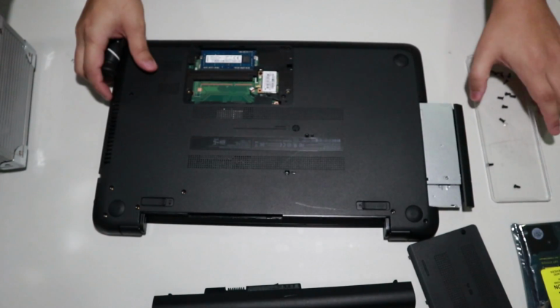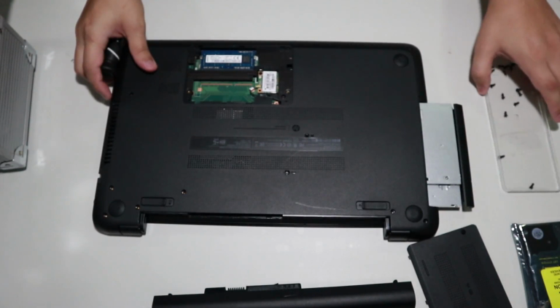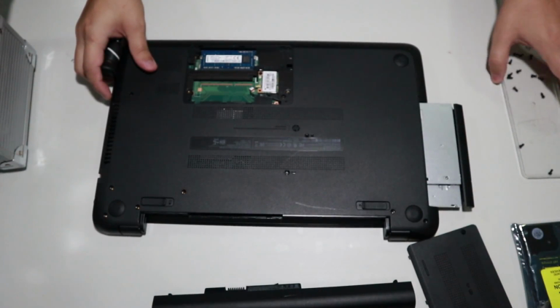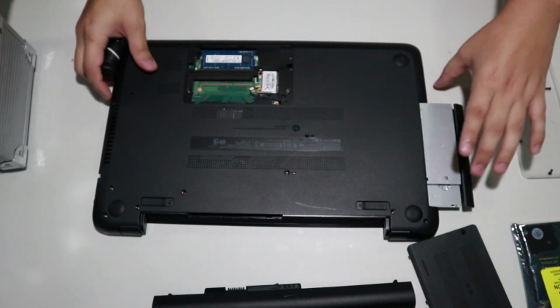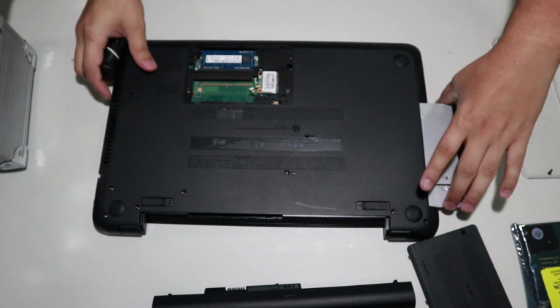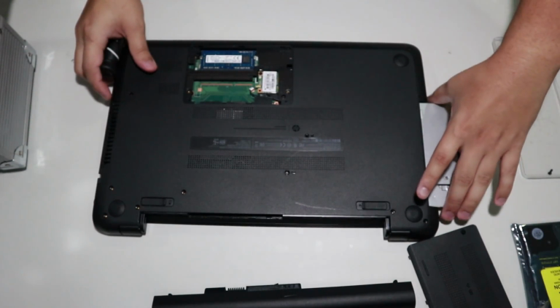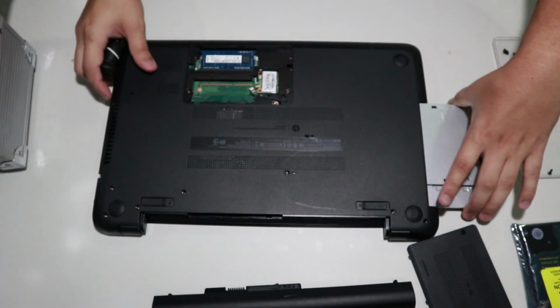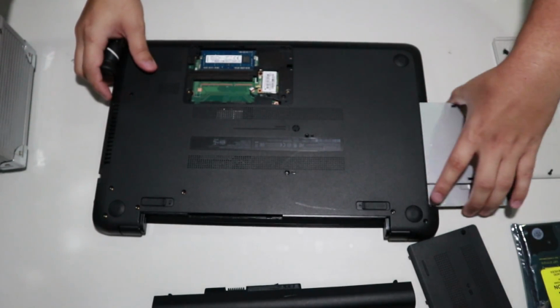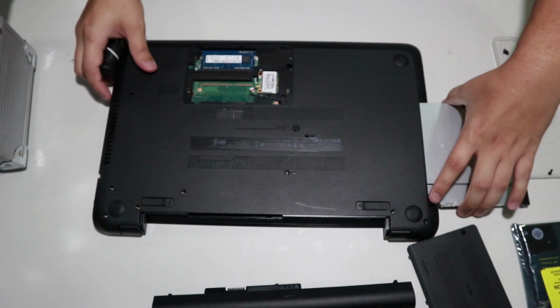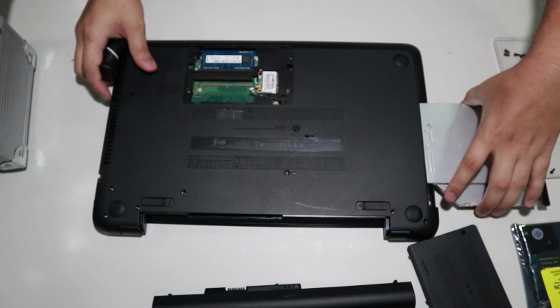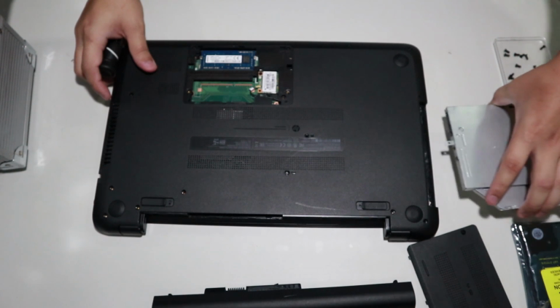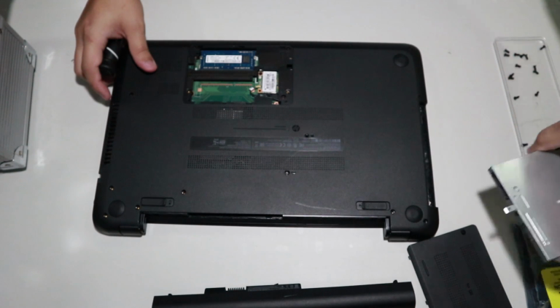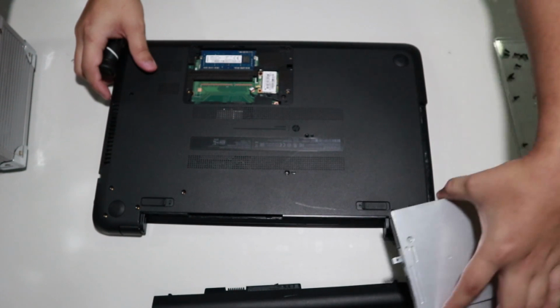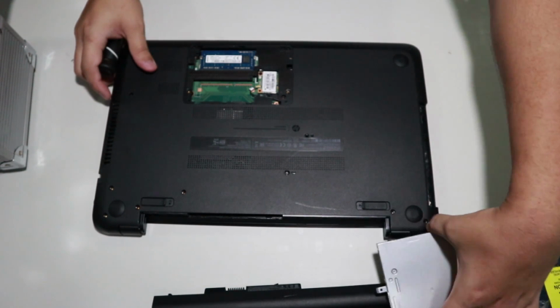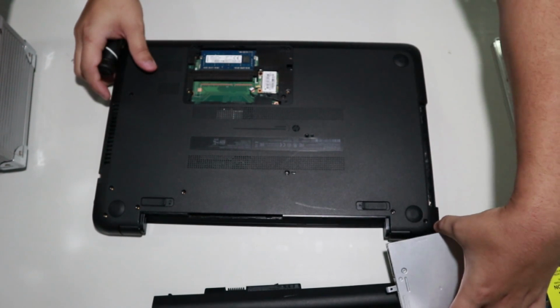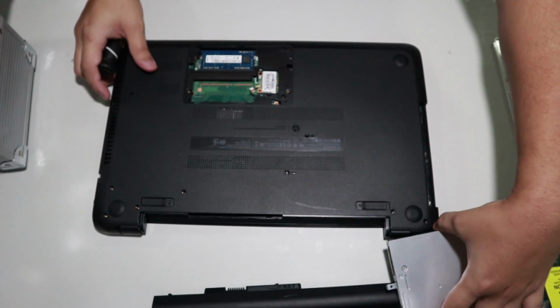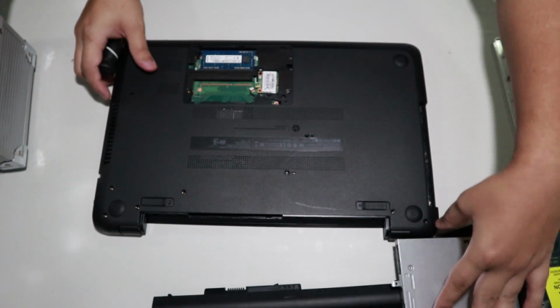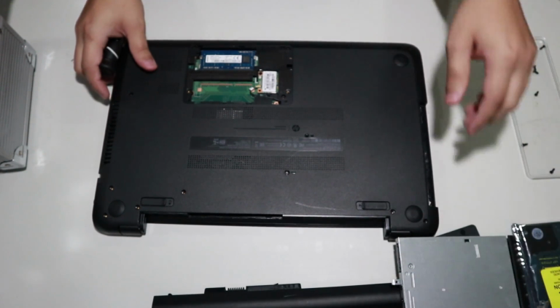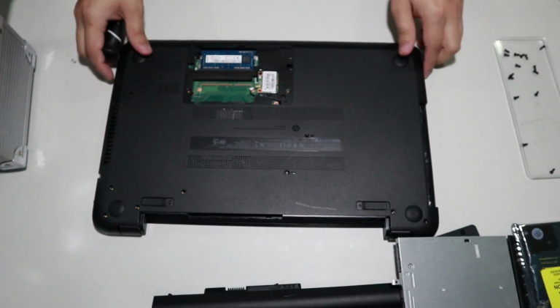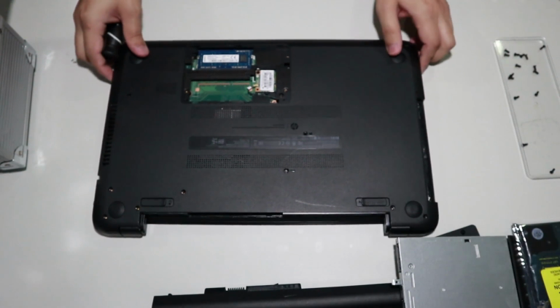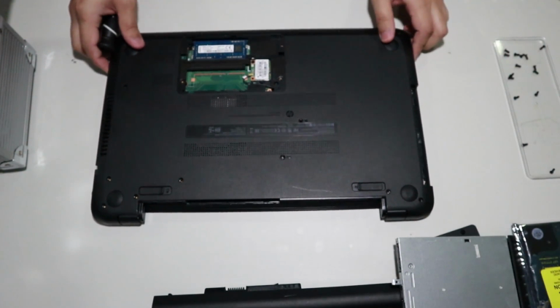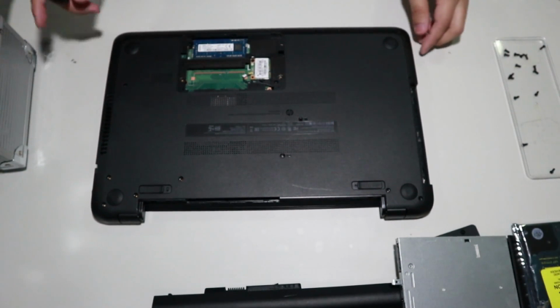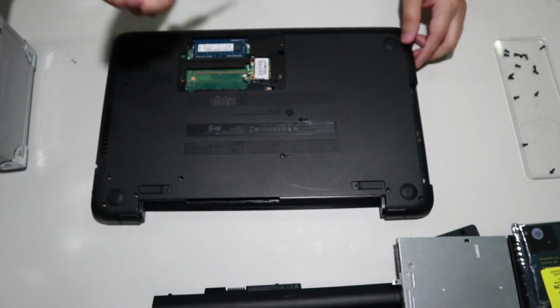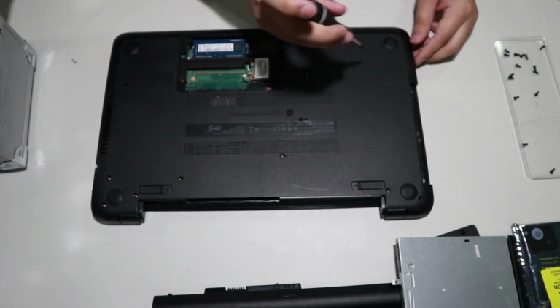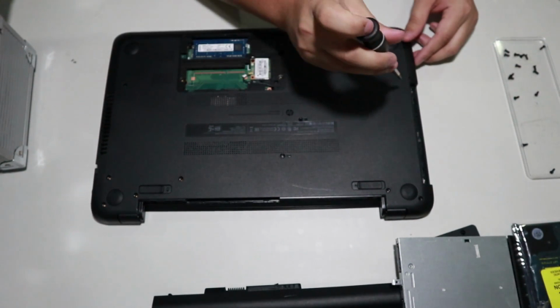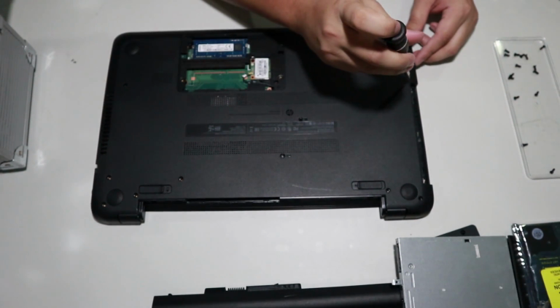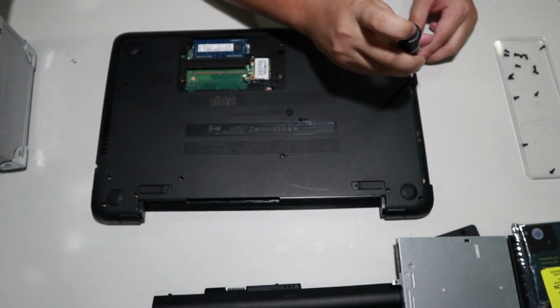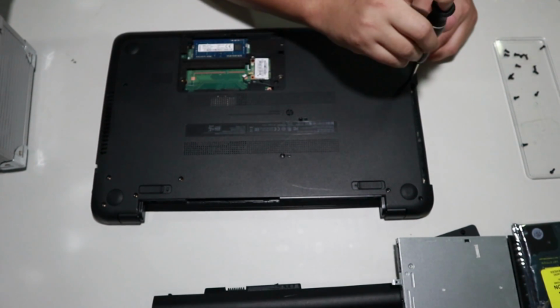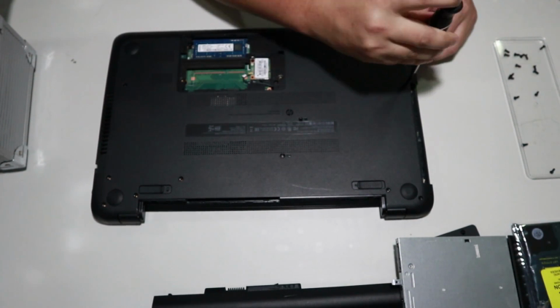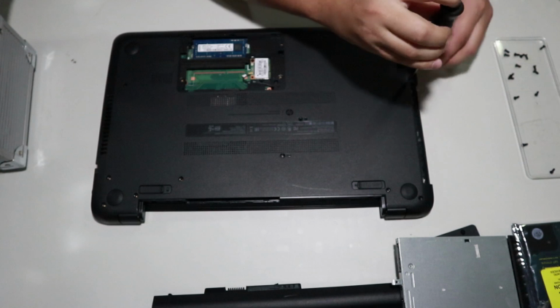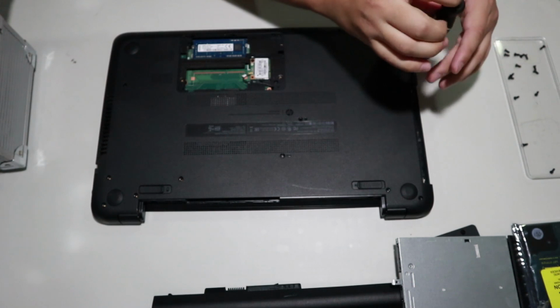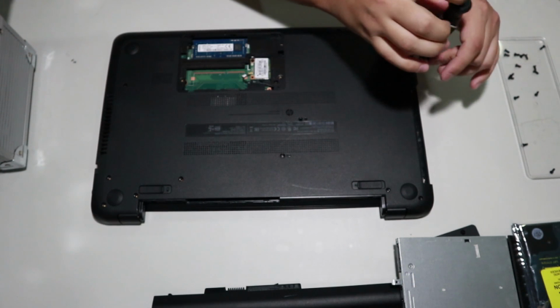With all those screws out, you are now free to pull out the DVD drive. Under the DVD drive you'll notice that there are more screws — please remove those before you continue.